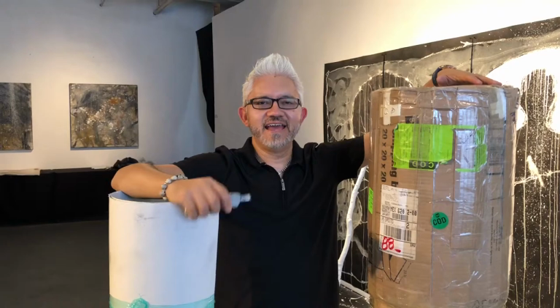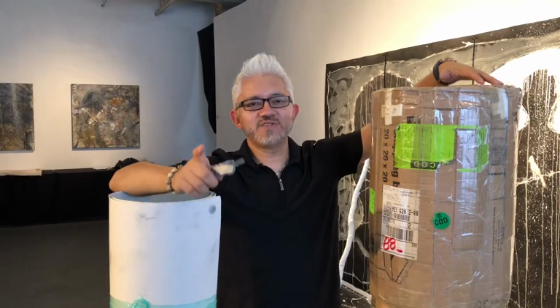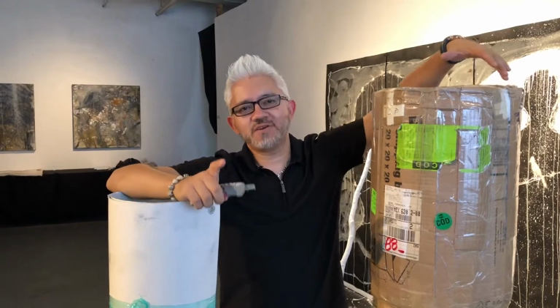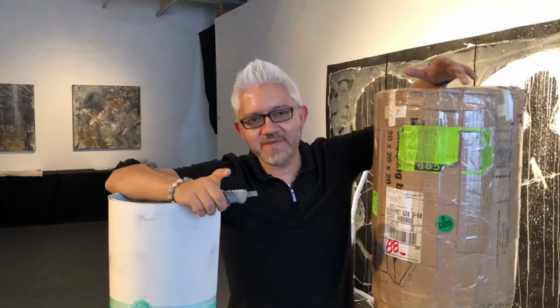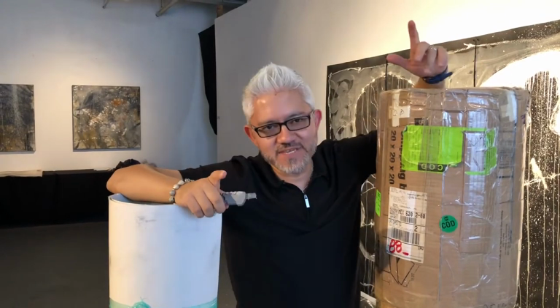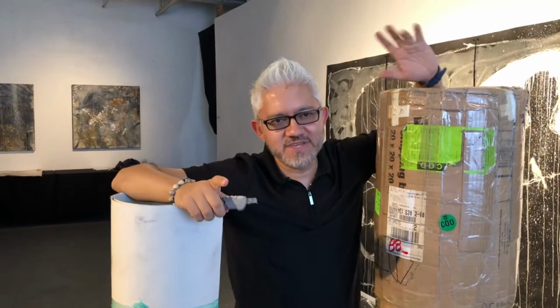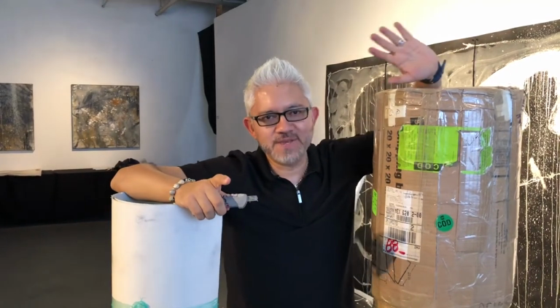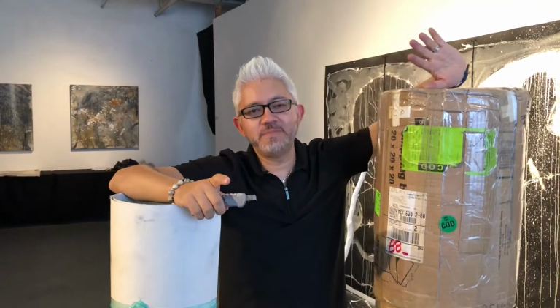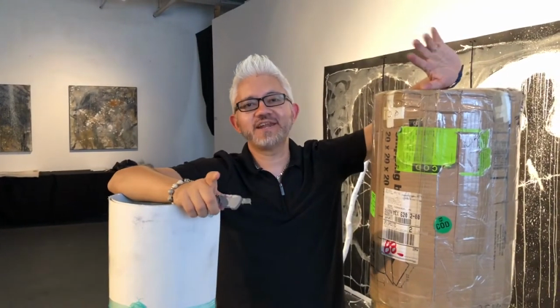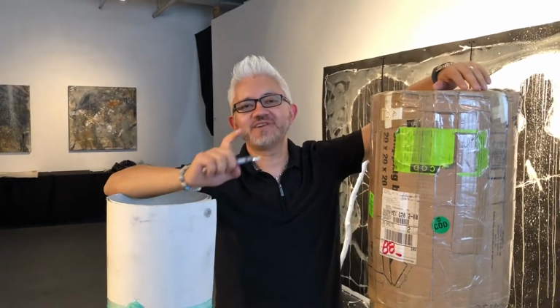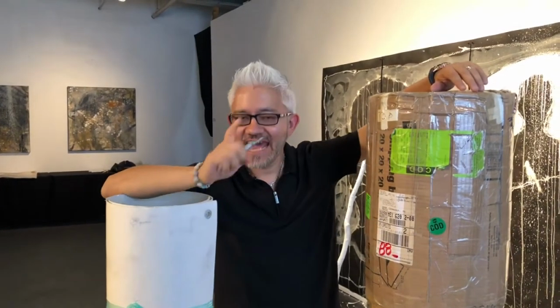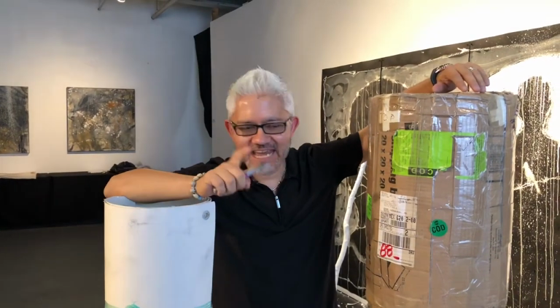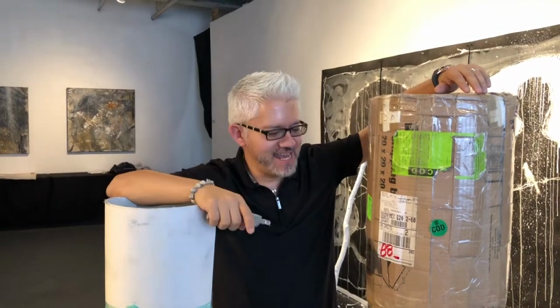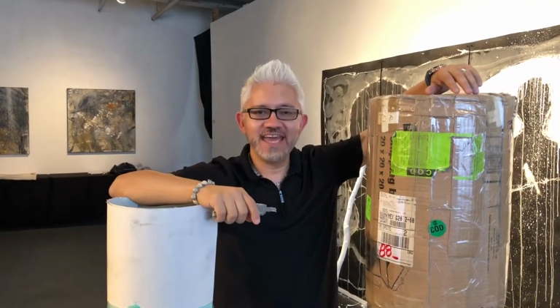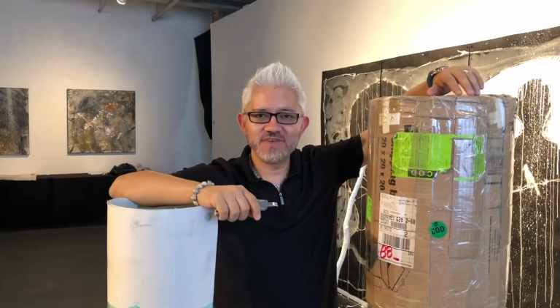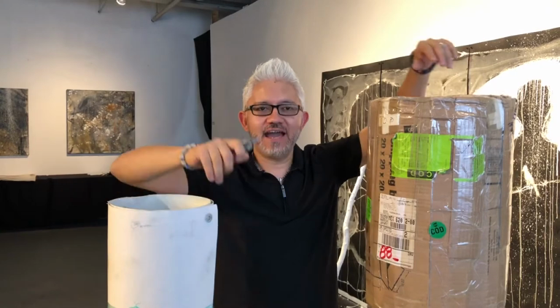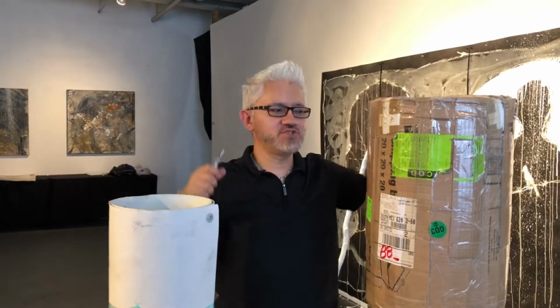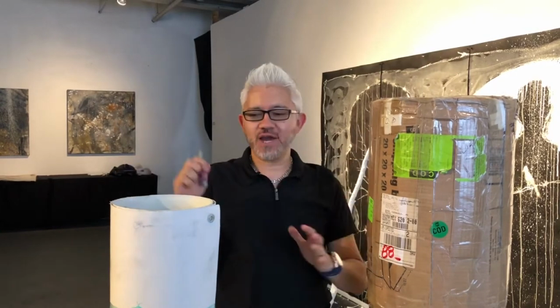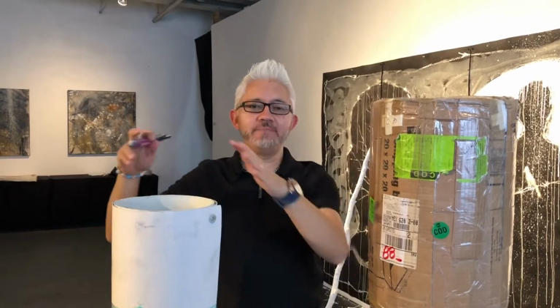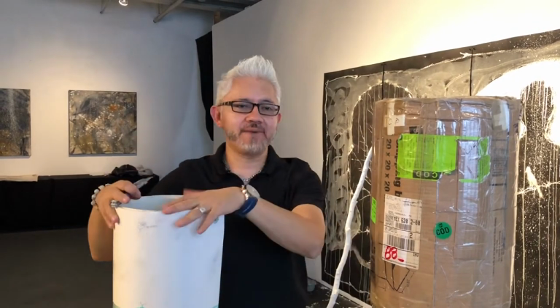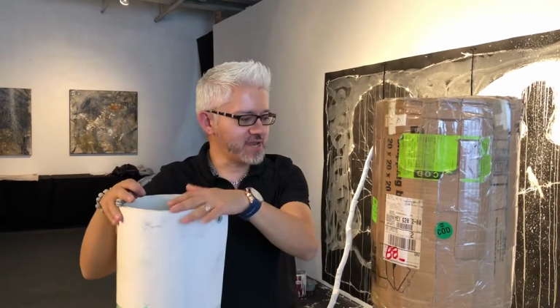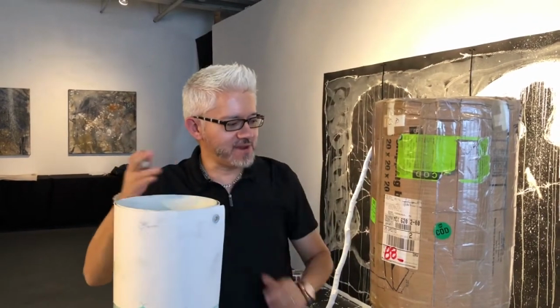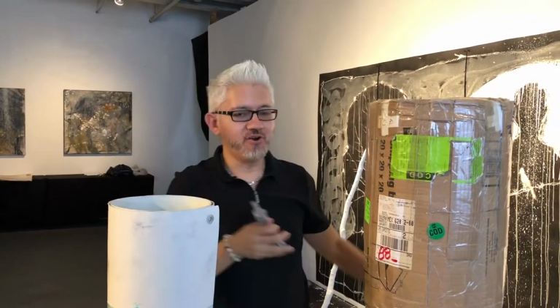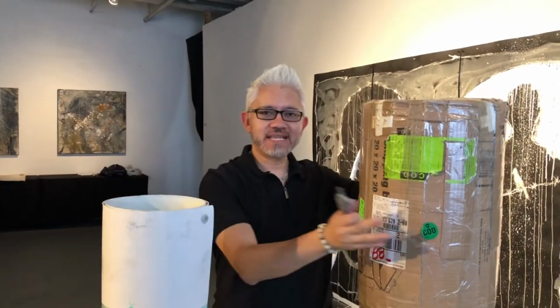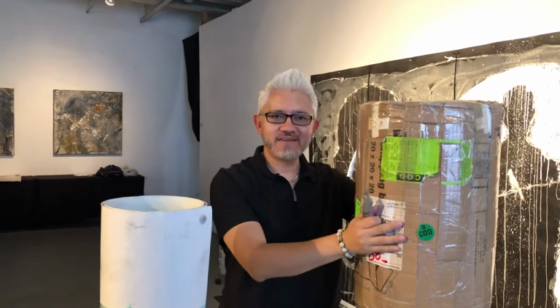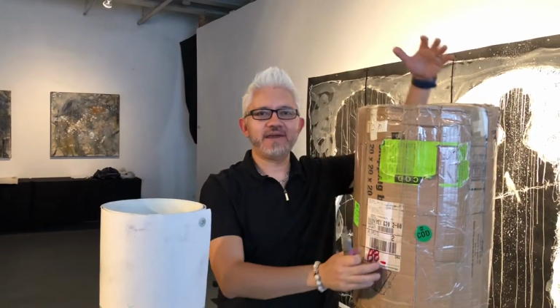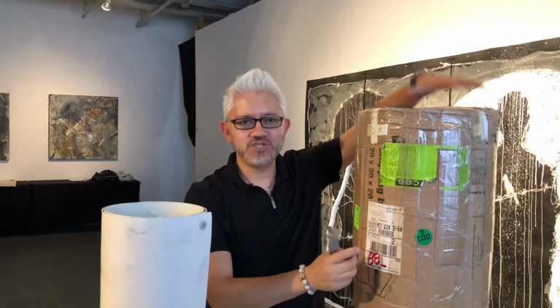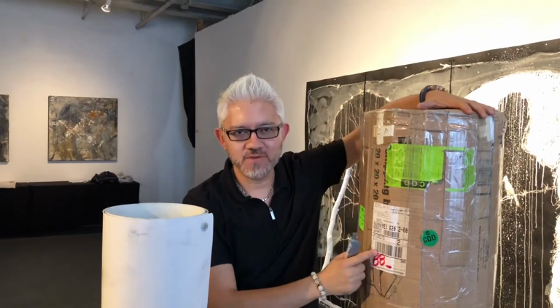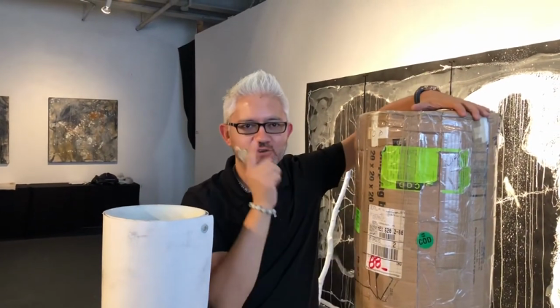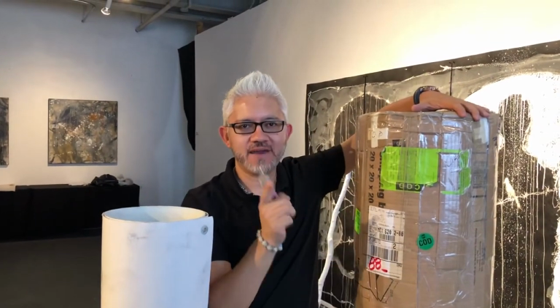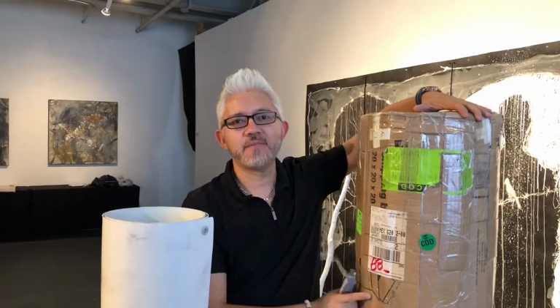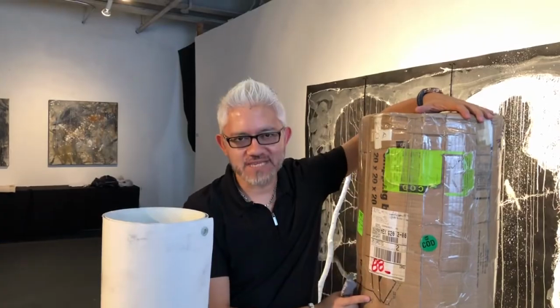Hello my friends and welcome to Breakfast with Sergio. This is episode number 199 and today I want to show you how I pack my work and I'm going to be unboxing my own show that just came back from Mexico.